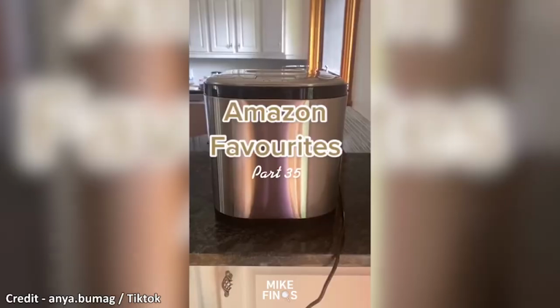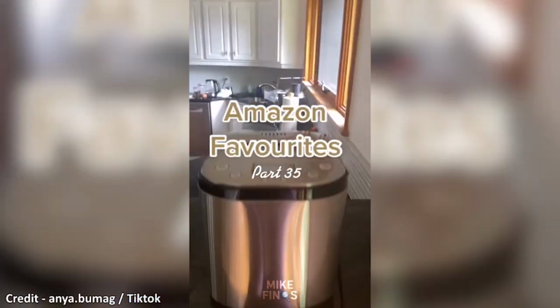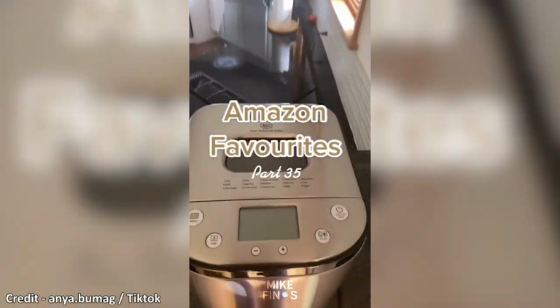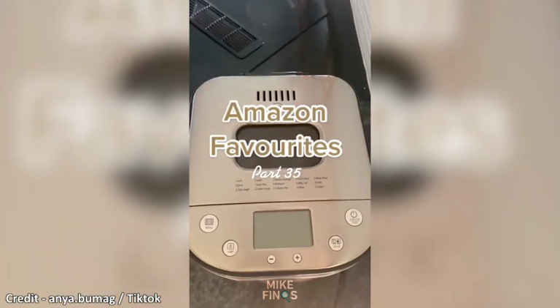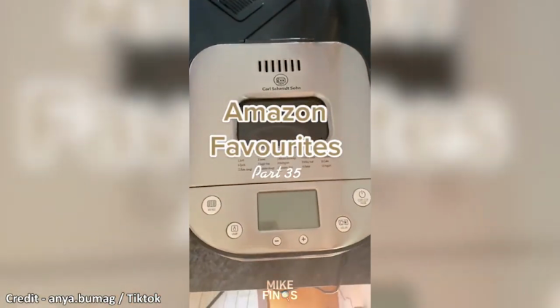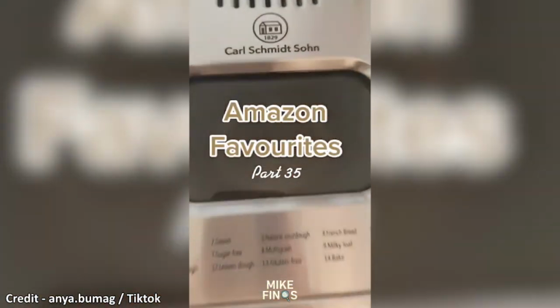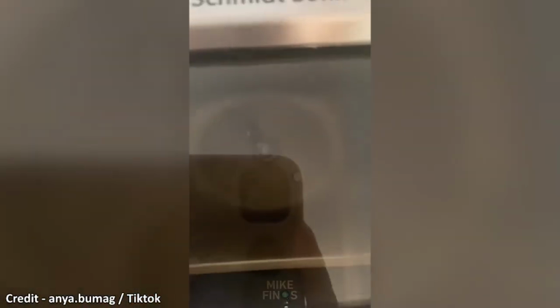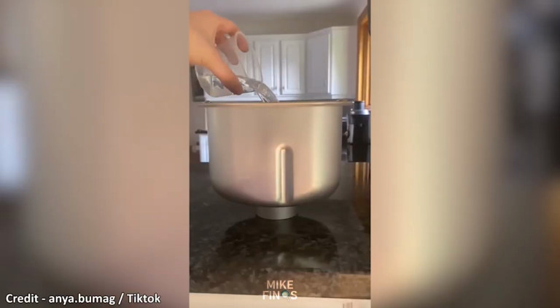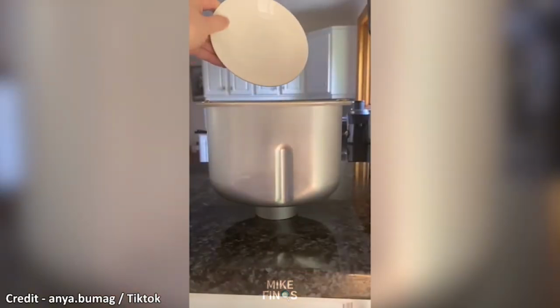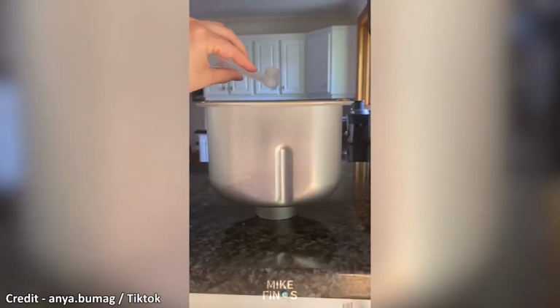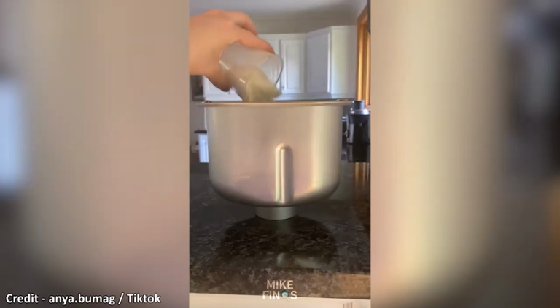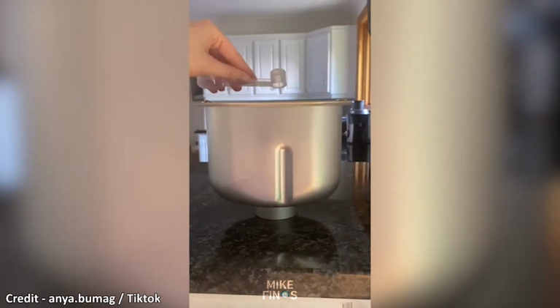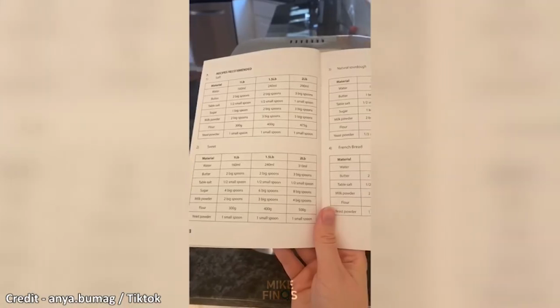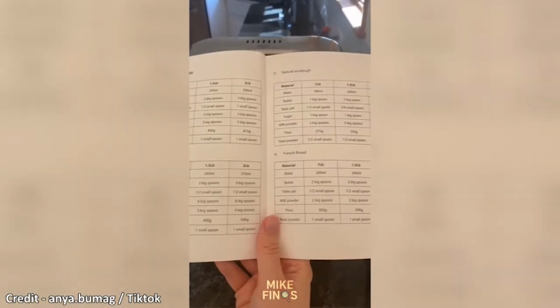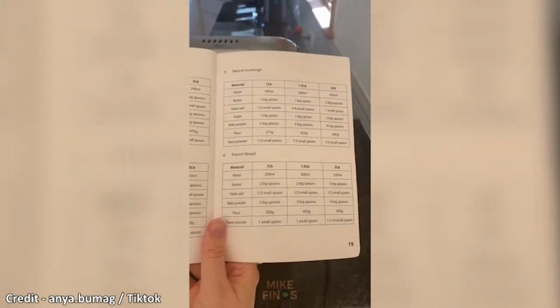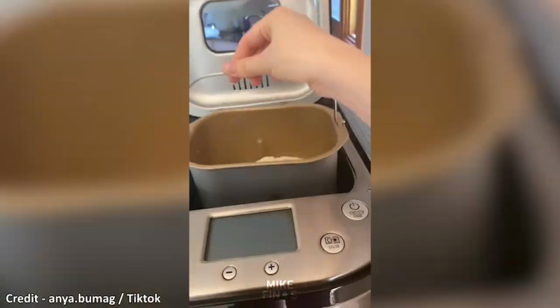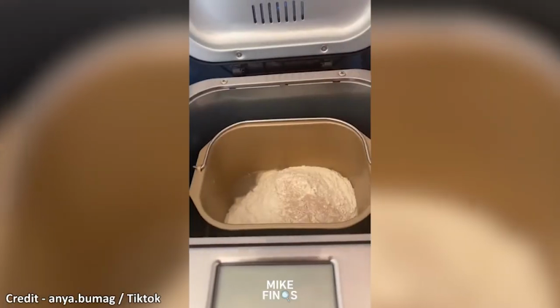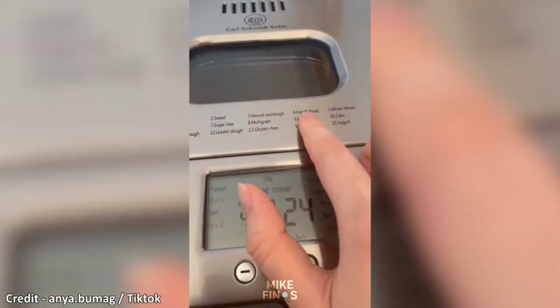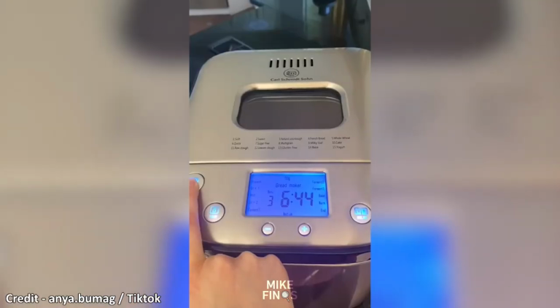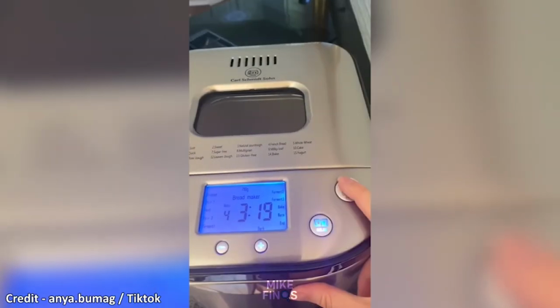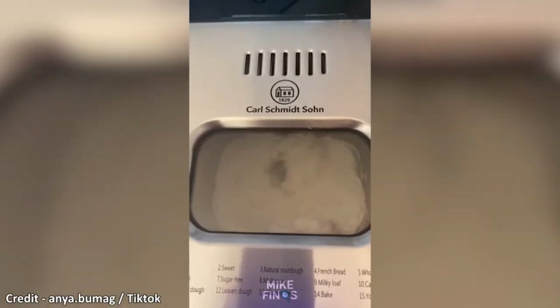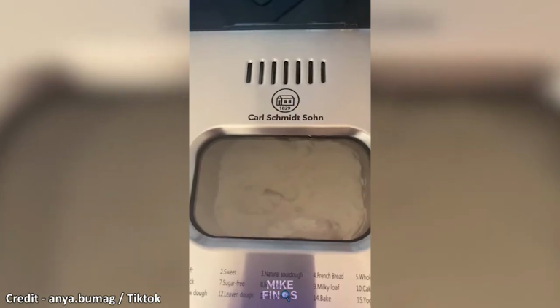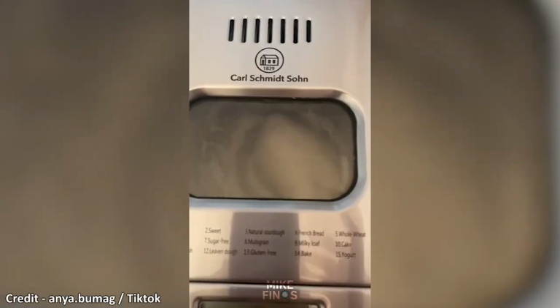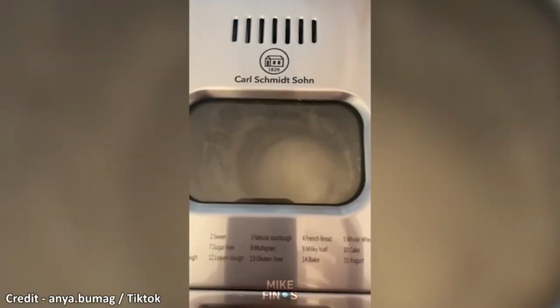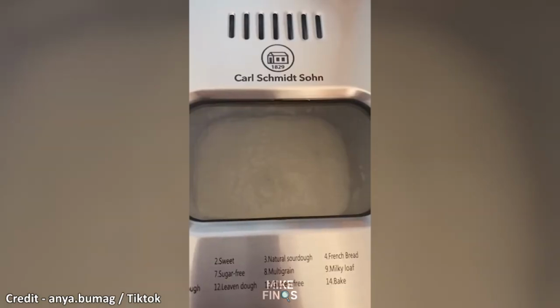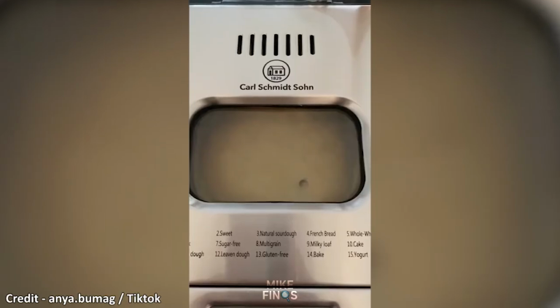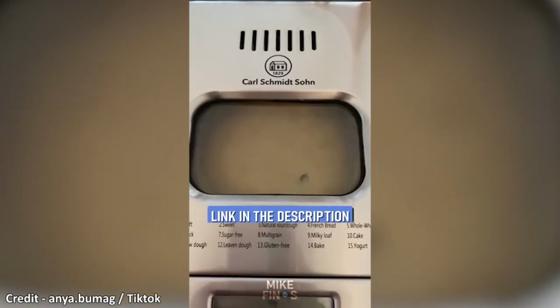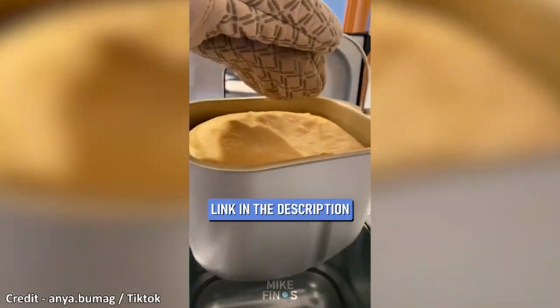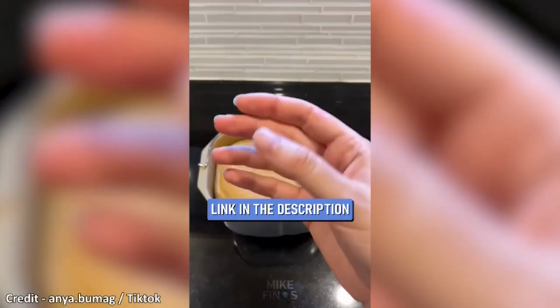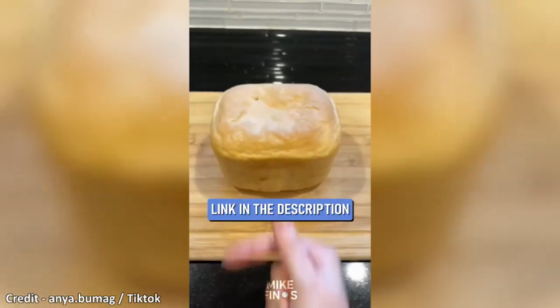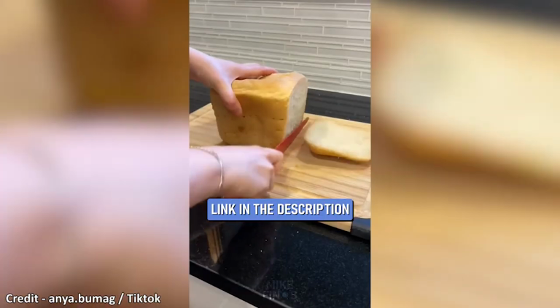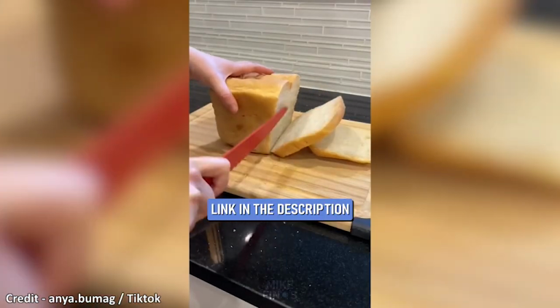This is a bread maker that does all of the work for you. All you do is add the ingredients to the bread barrel — the recipe book is included. After selecting the type of bread you want to make, it mixes the ingredients into a dough and makes the bread for you. You can choose to make French bread, and it tasted really good.